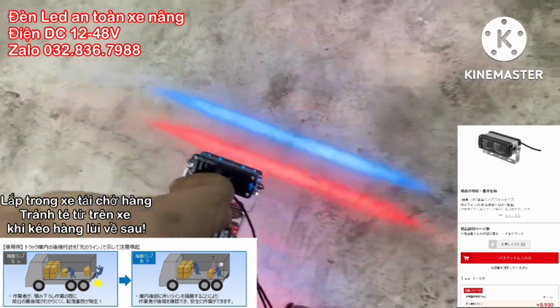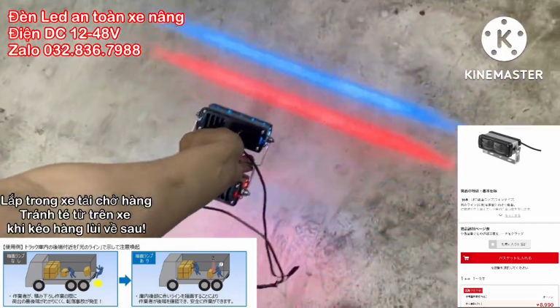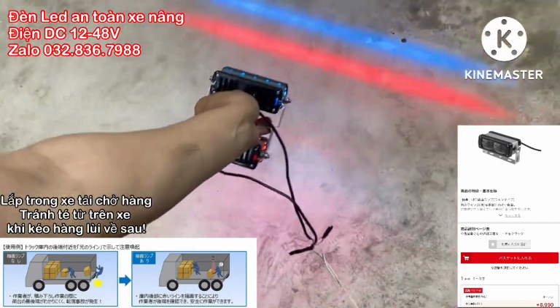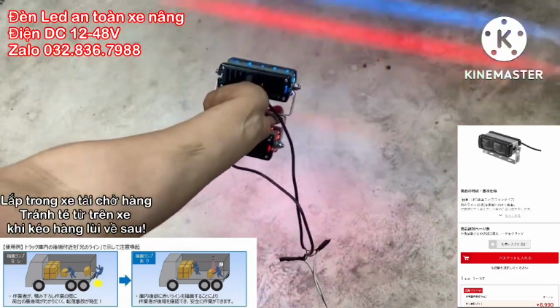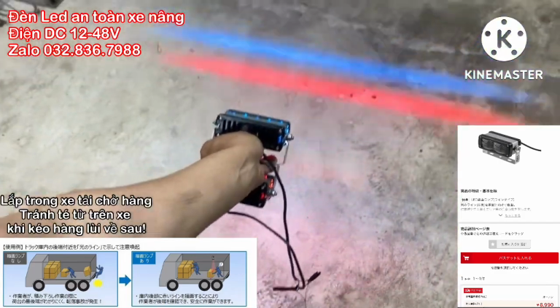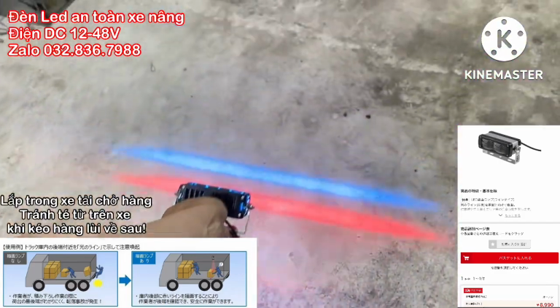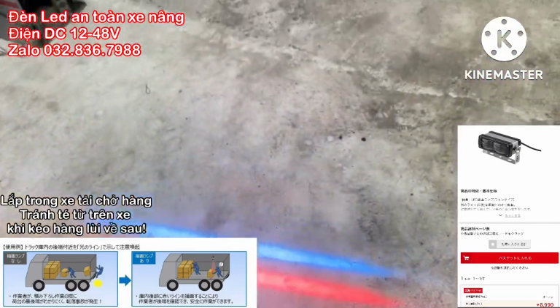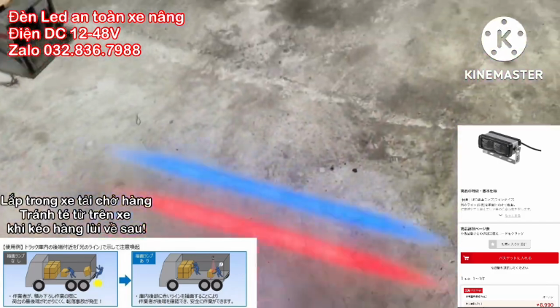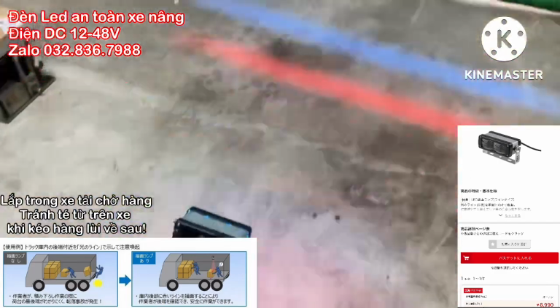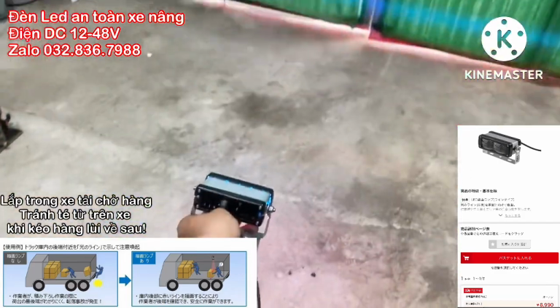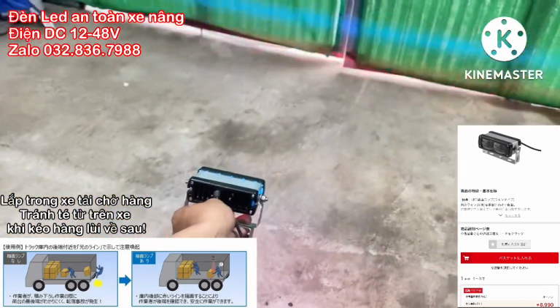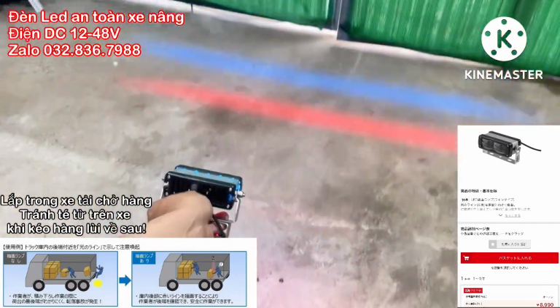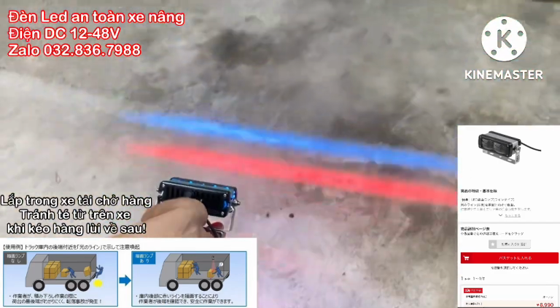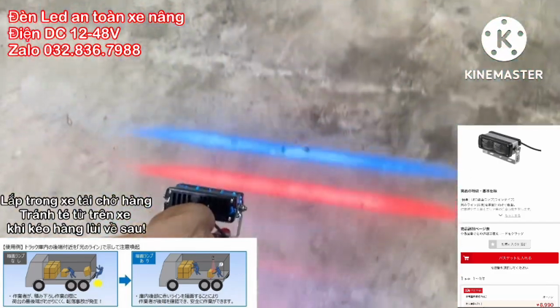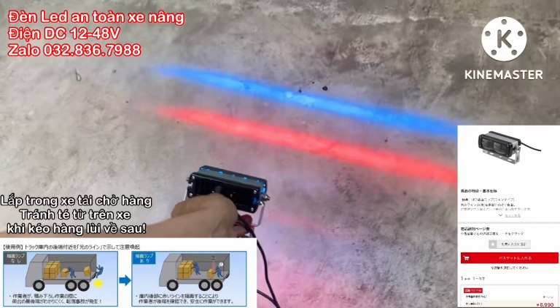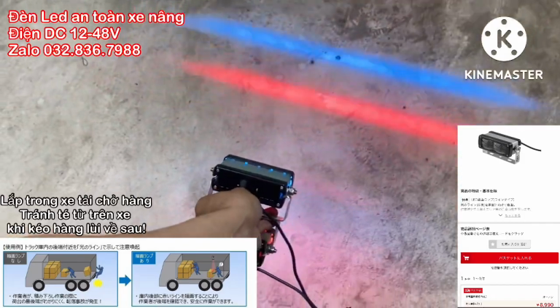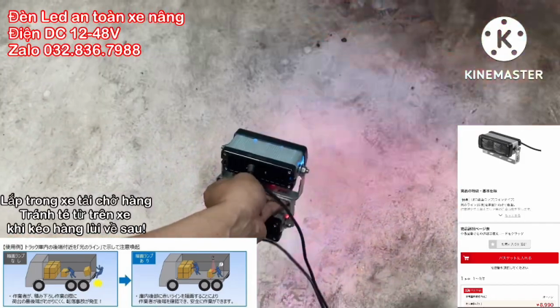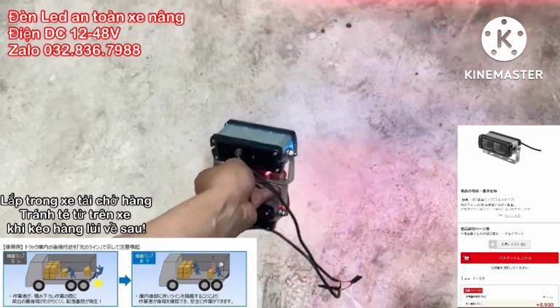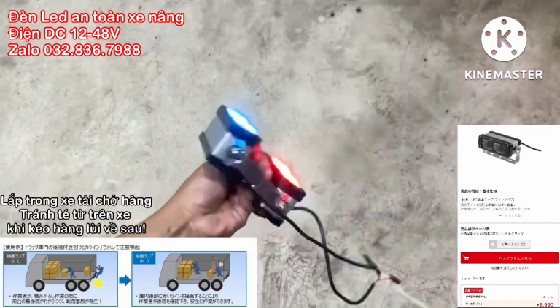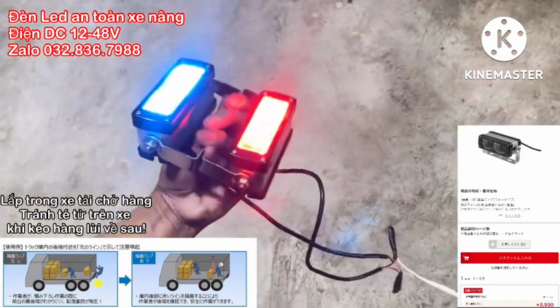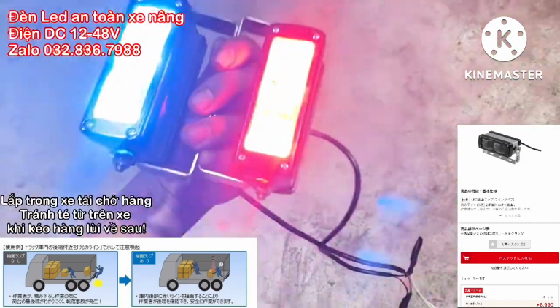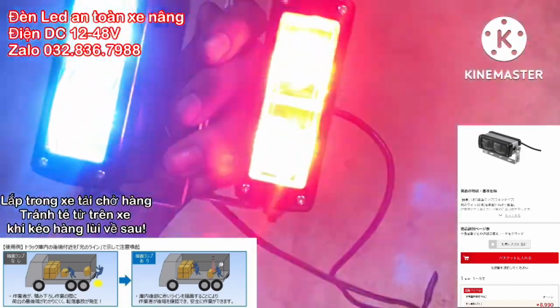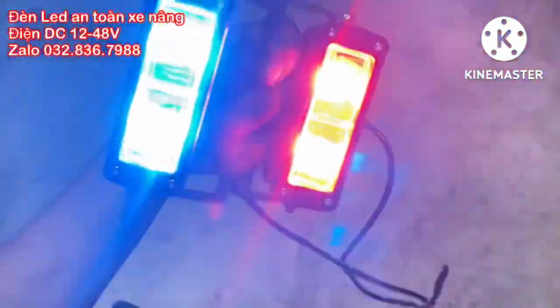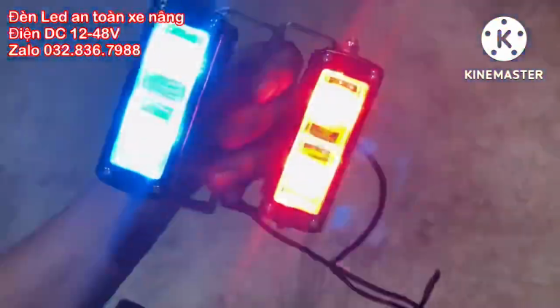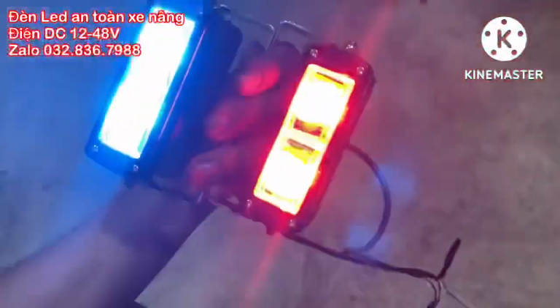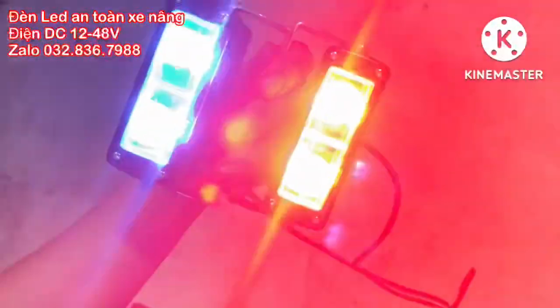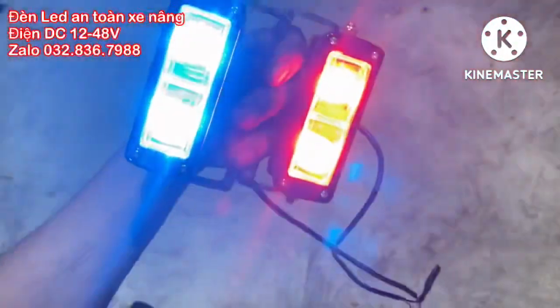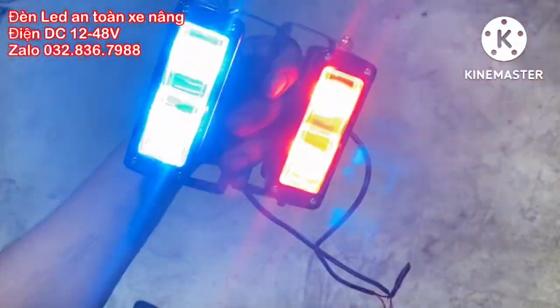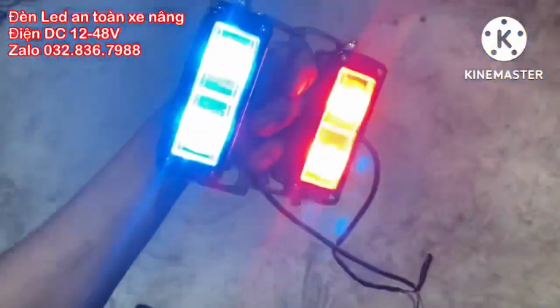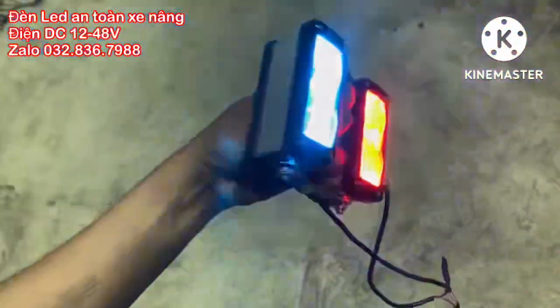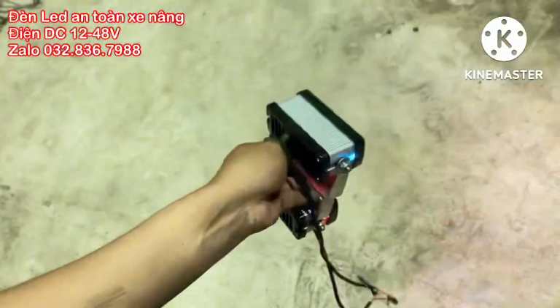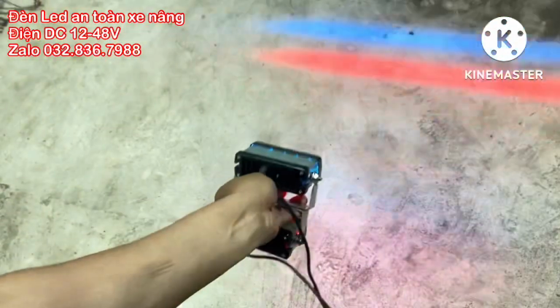Anh em nào lắp xe nâng máy cho khách hoặc là muốn trang bị cho công ty thì liên hệ cho em. Em có số lượng nha. Cái này hàng nội địa Nhật, đèn LED rất là đẹp, có màu xanh và màu đỏ.